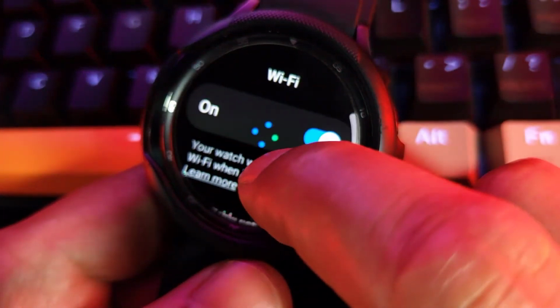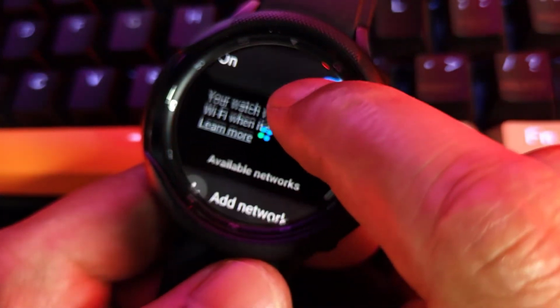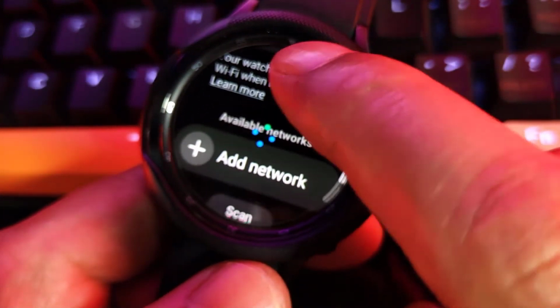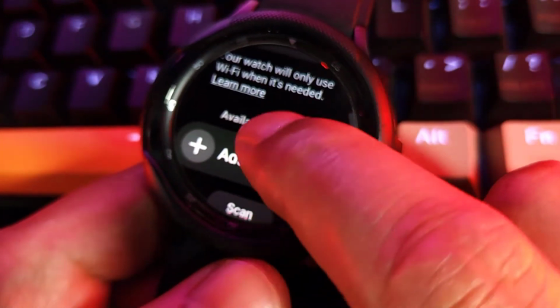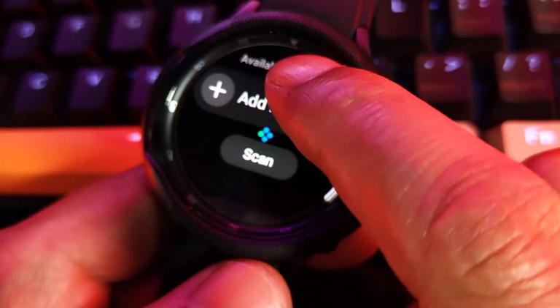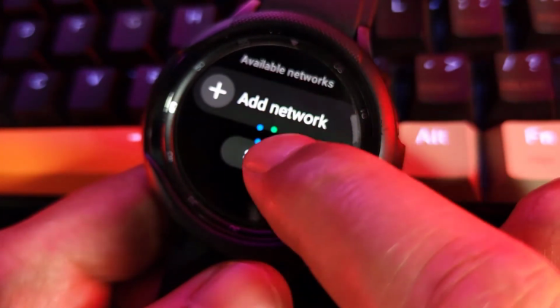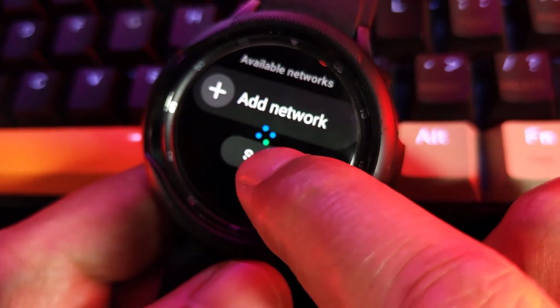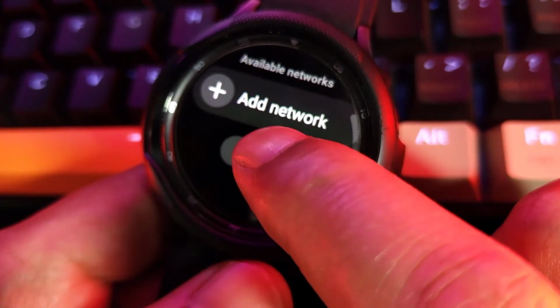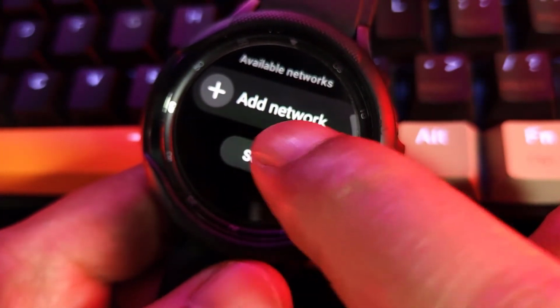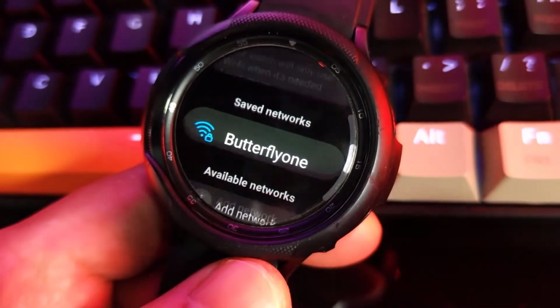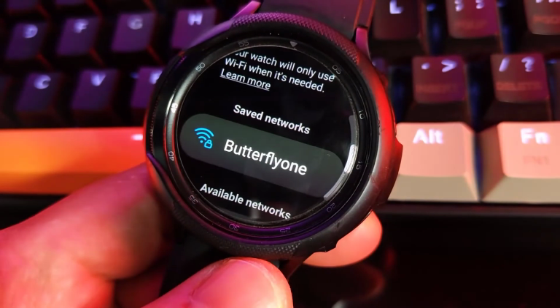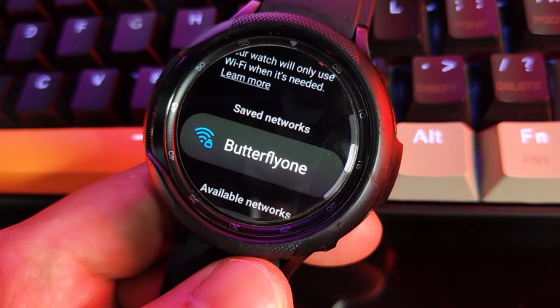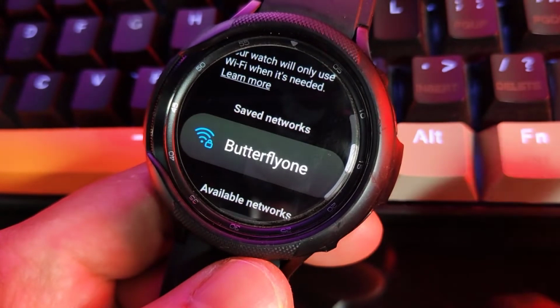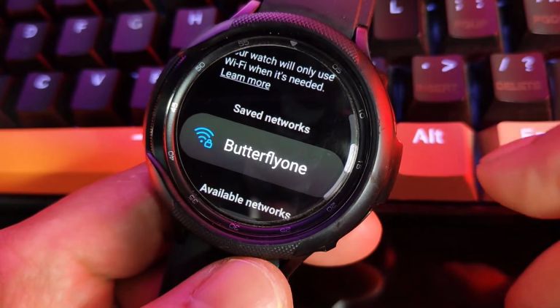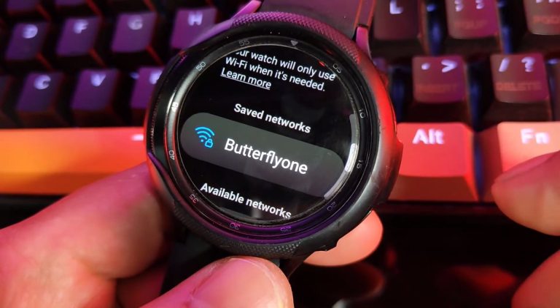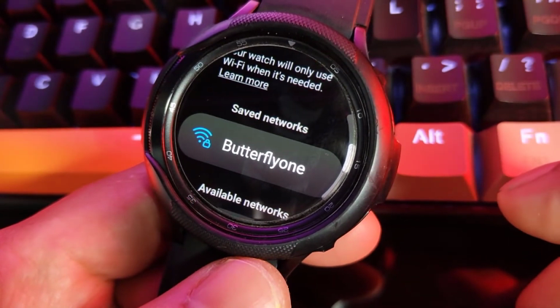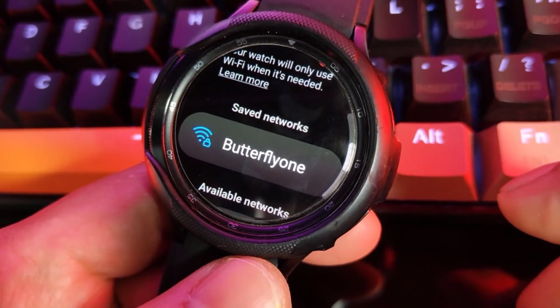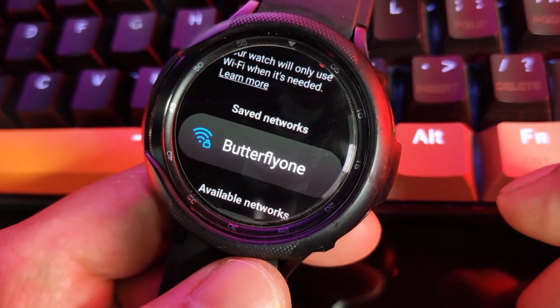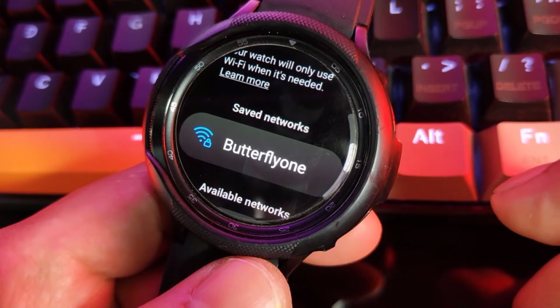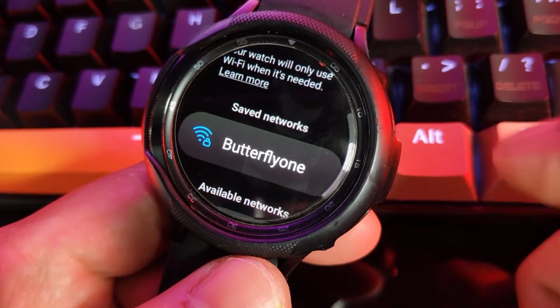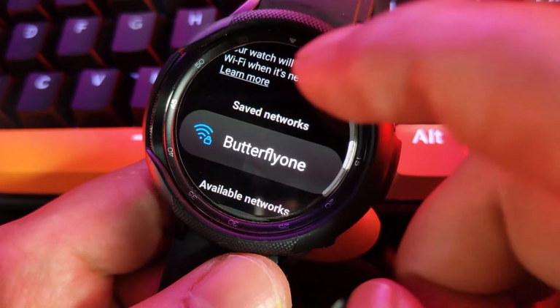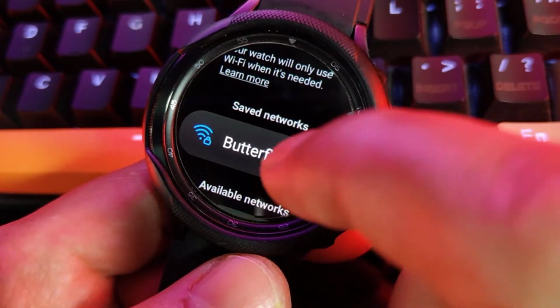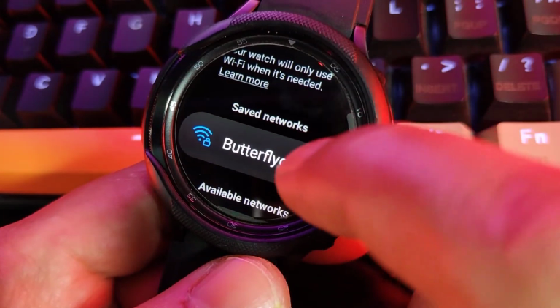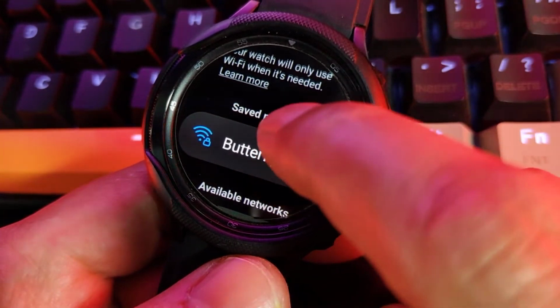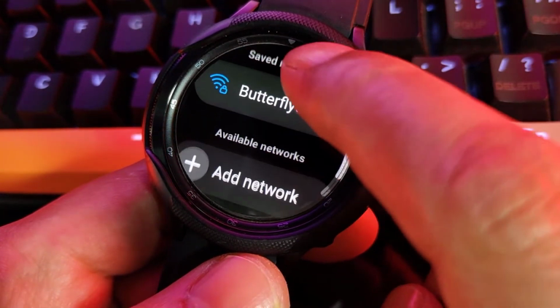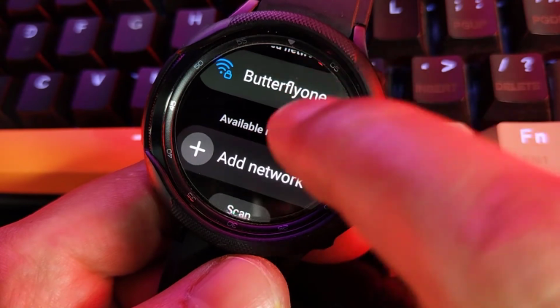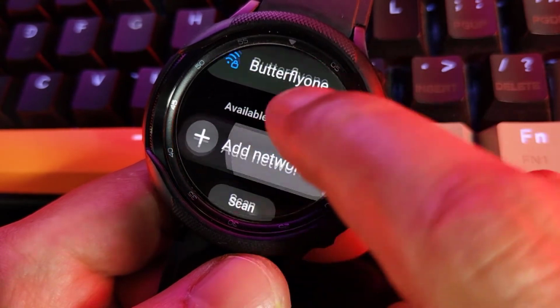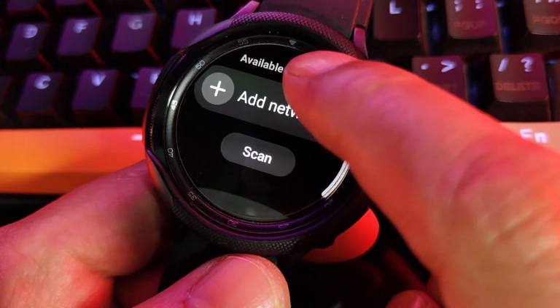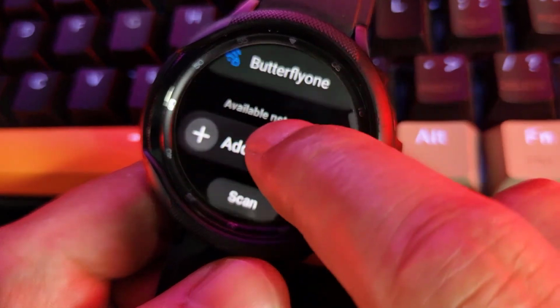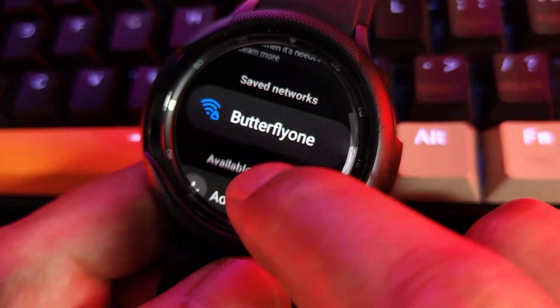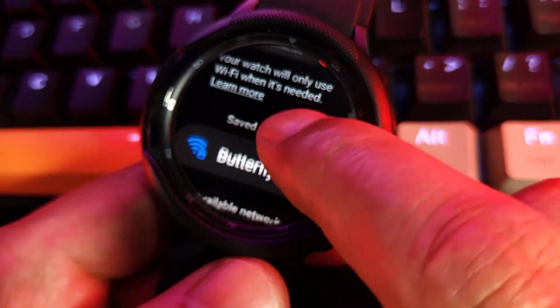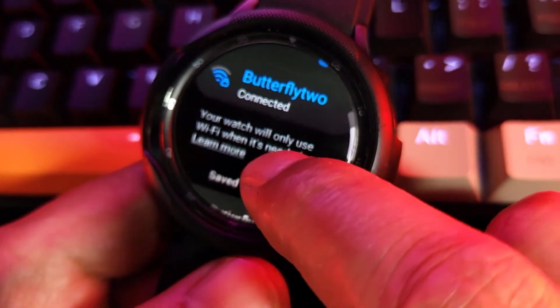Tap Scan. Tap on the desired network you would like to connect to. Enter the password if needed, then tap on Connect.